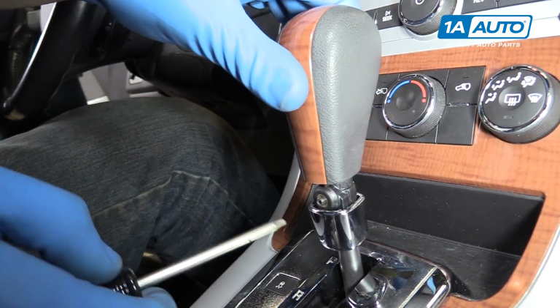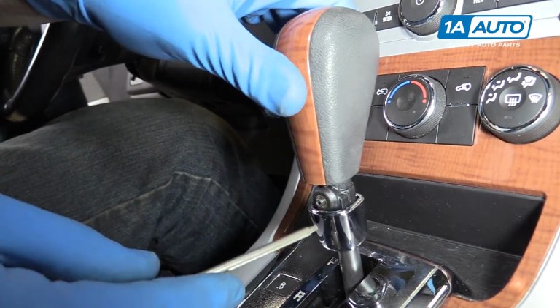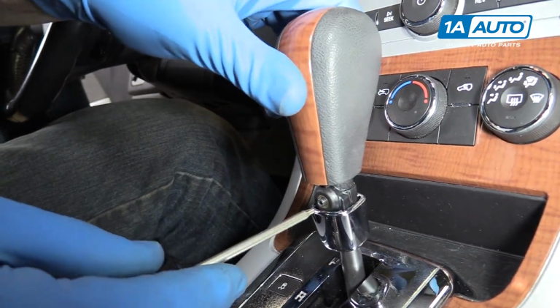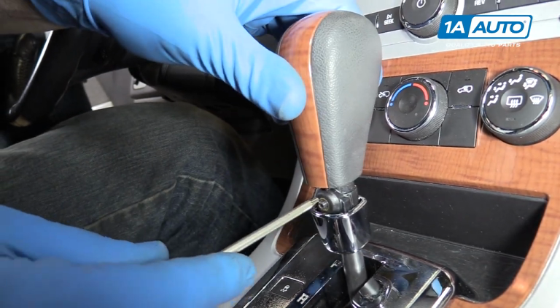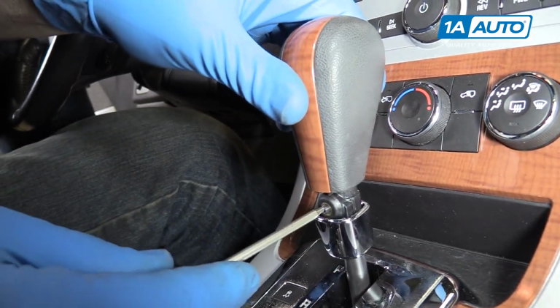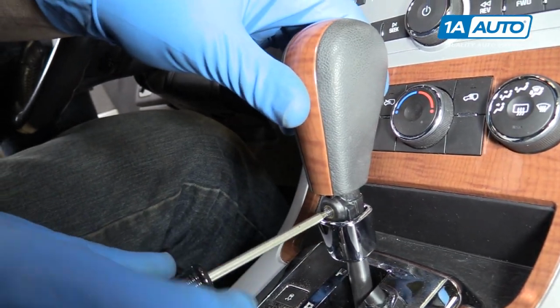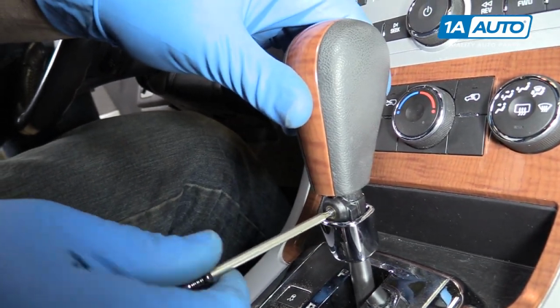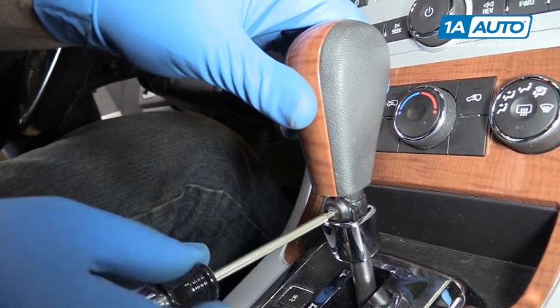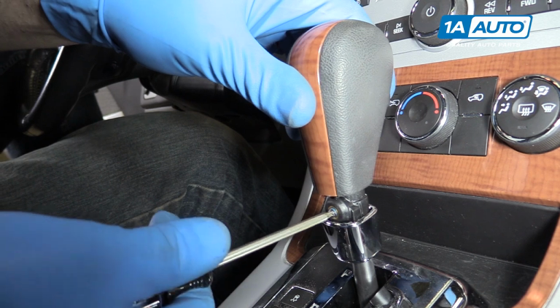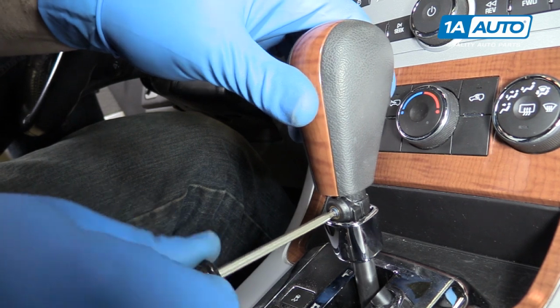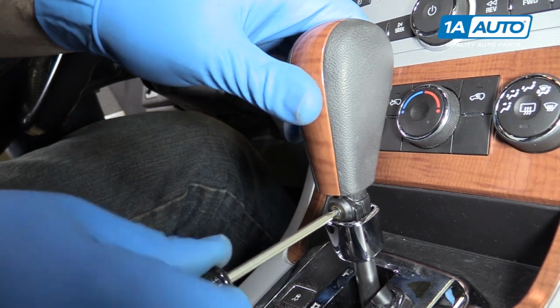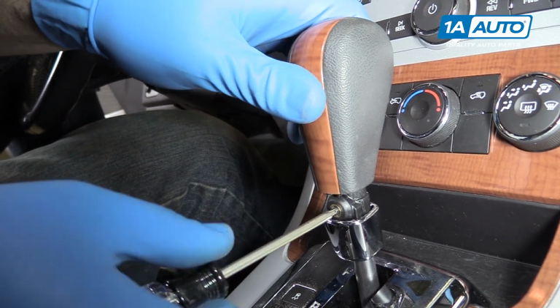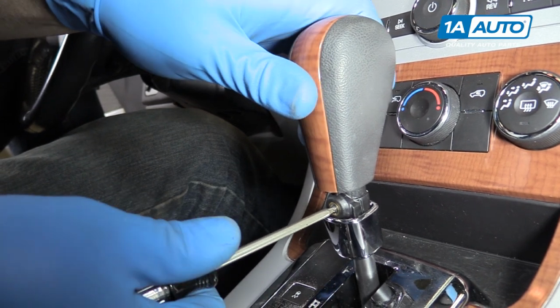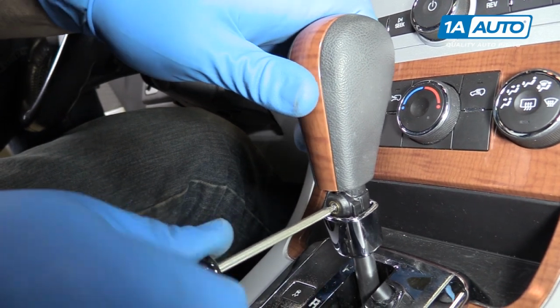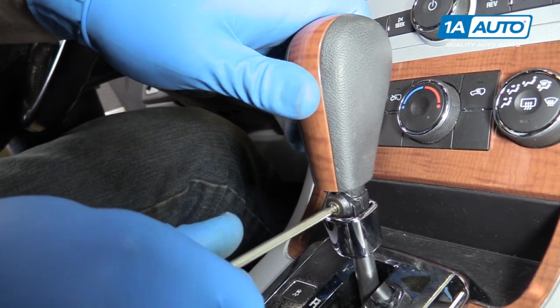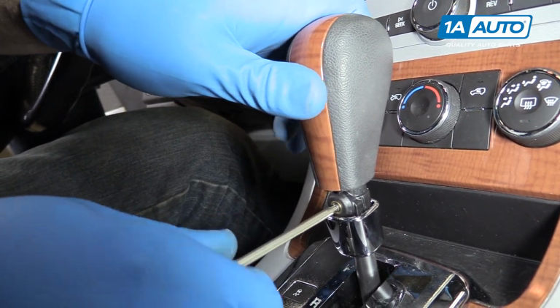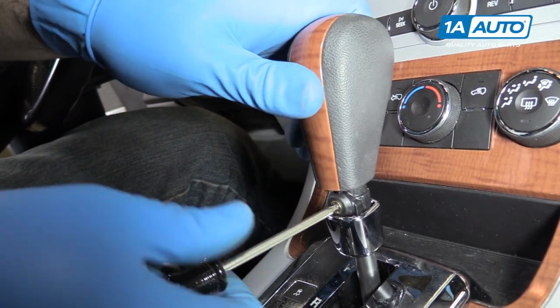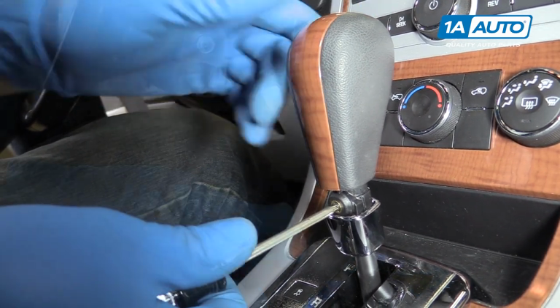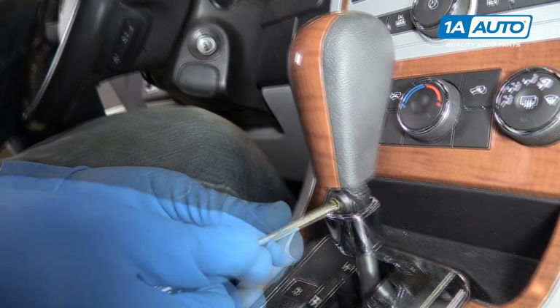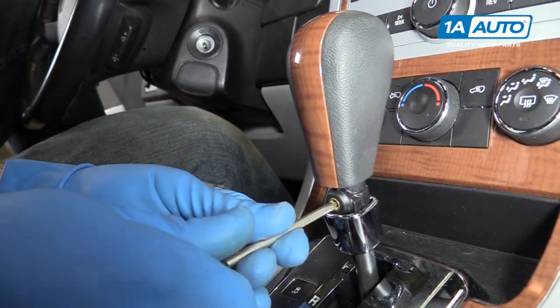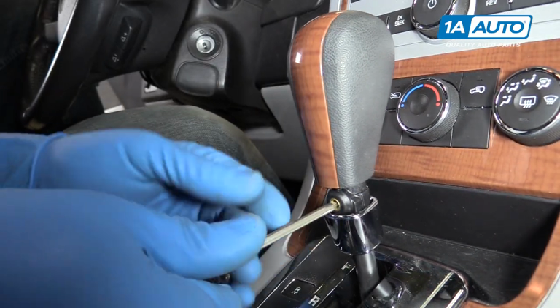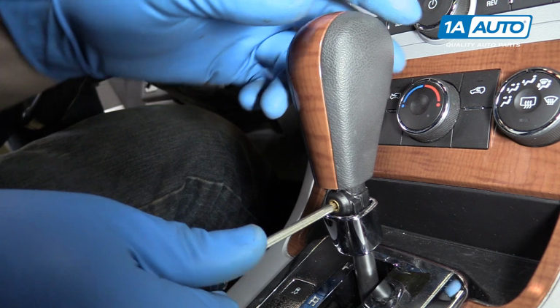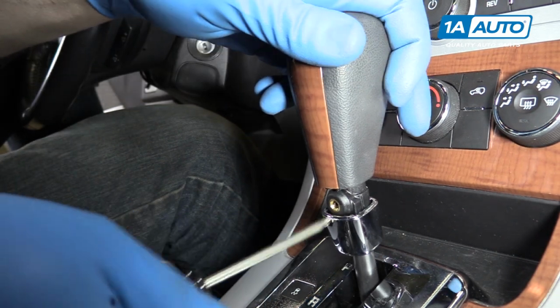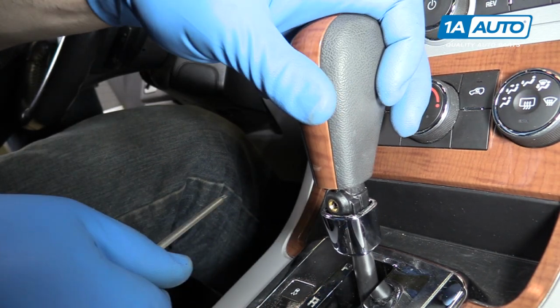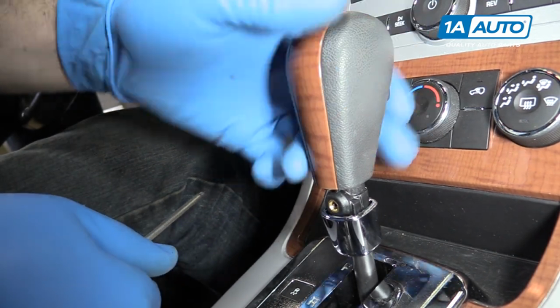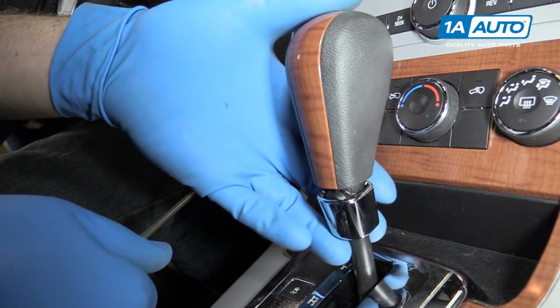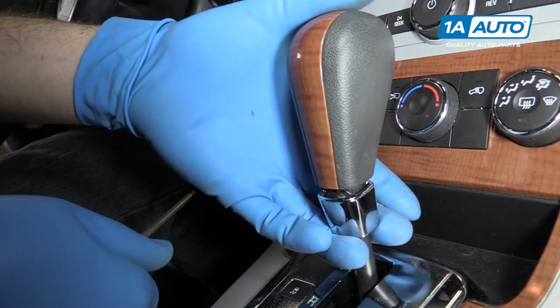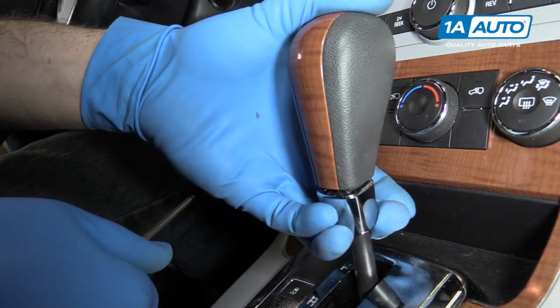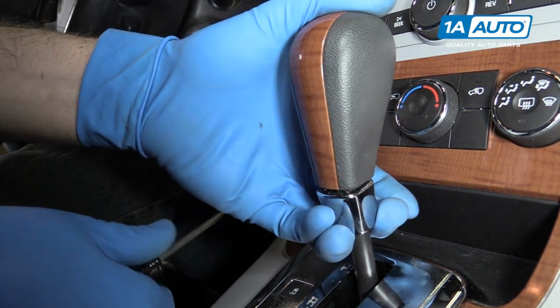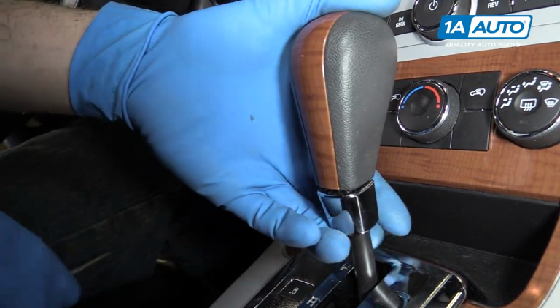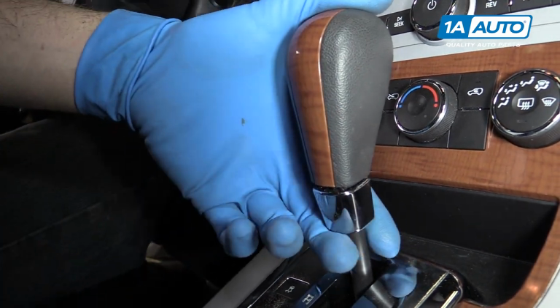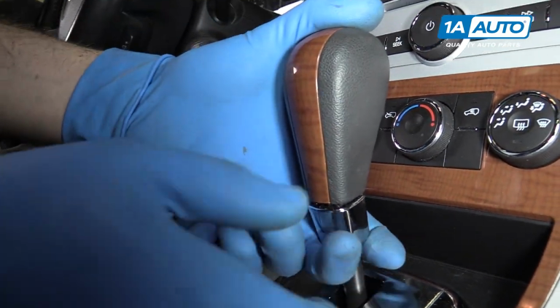Reinstall the shifter. You may have to wiggle this a little bit to get the set screw to line up. Pop the bottom bezel back into place.